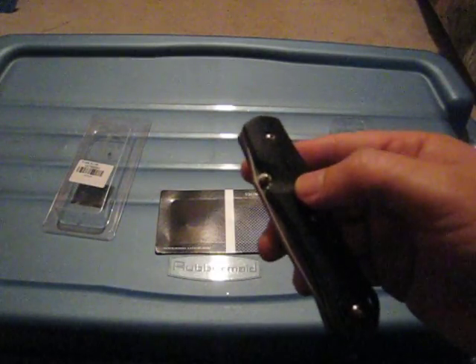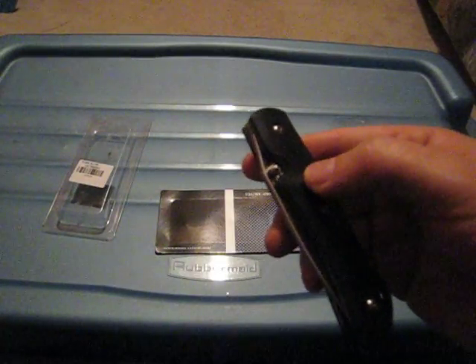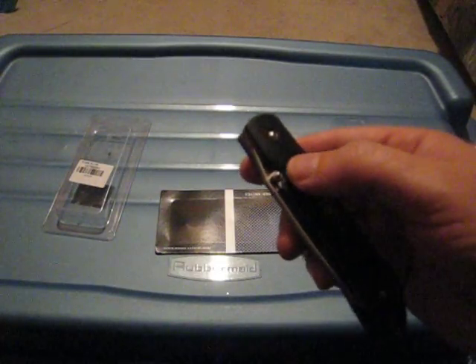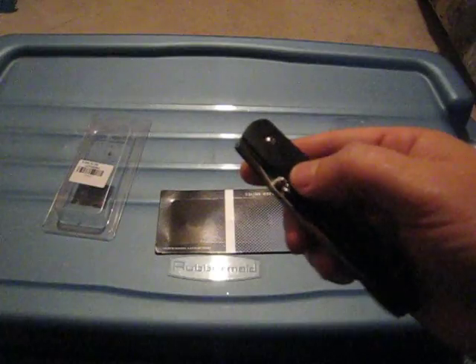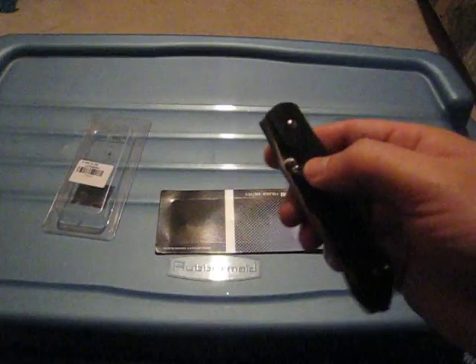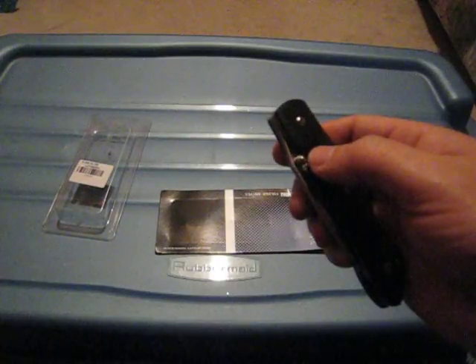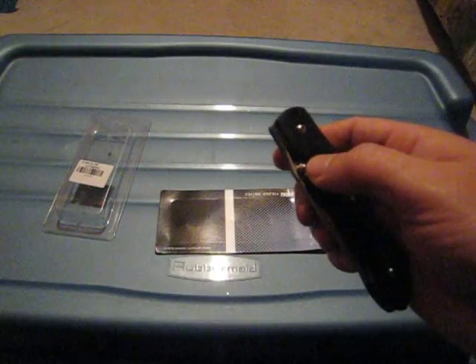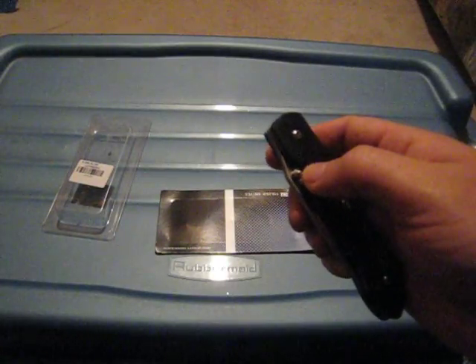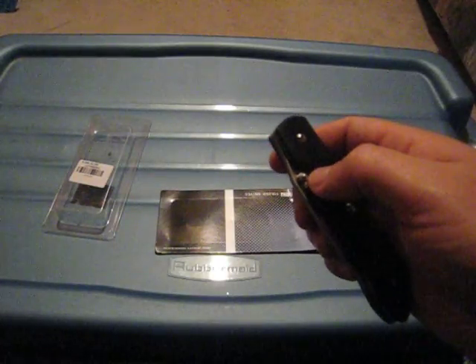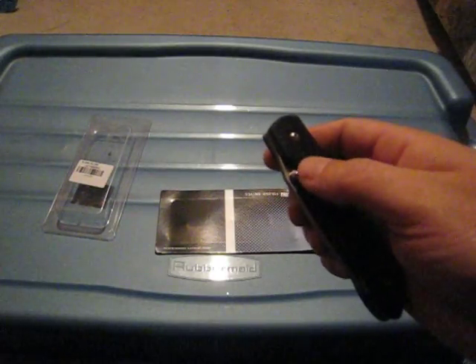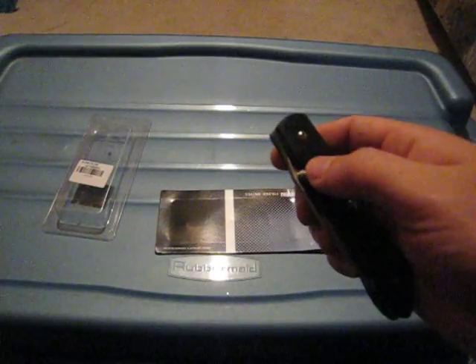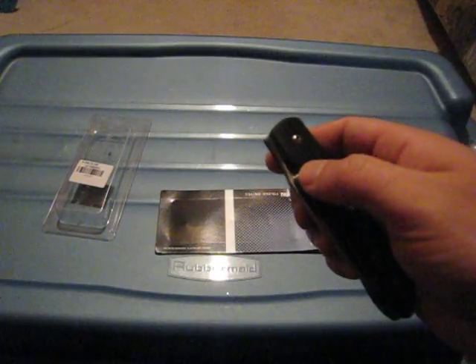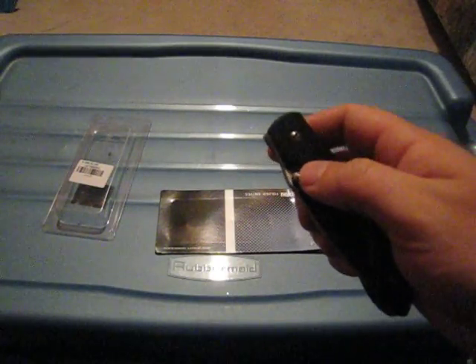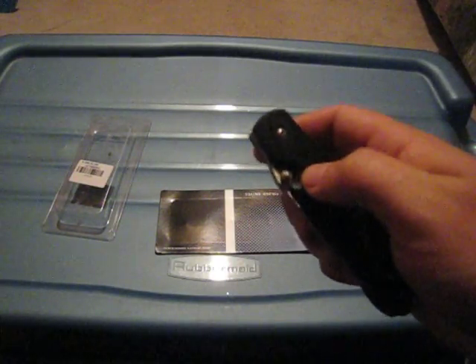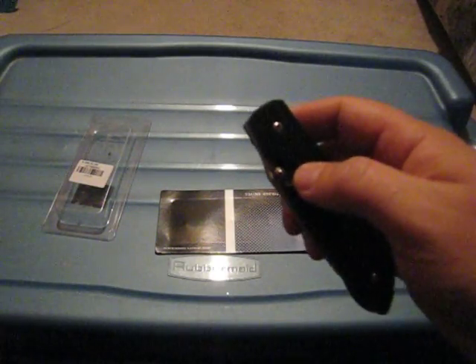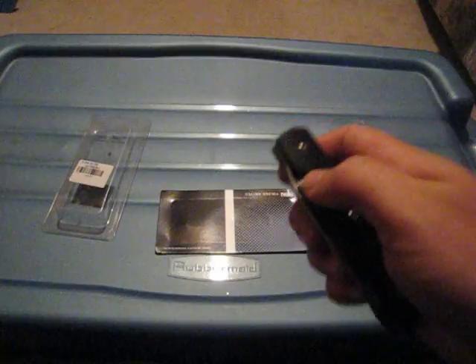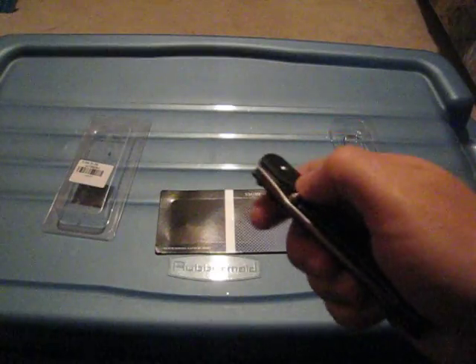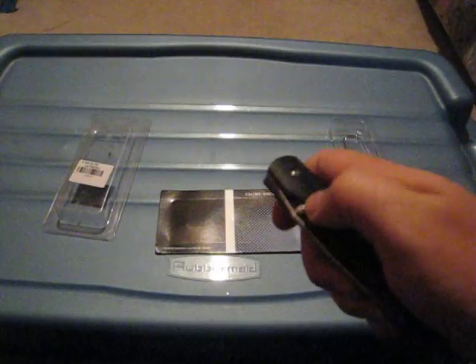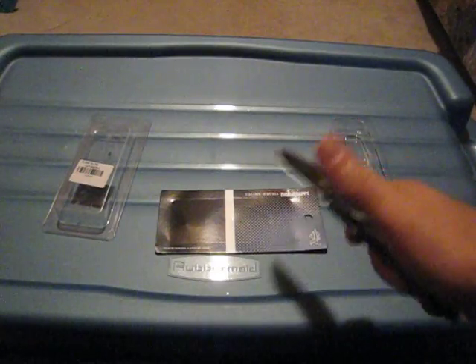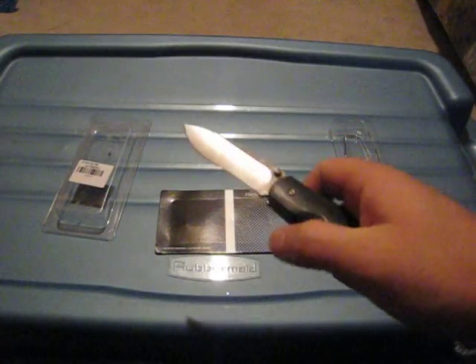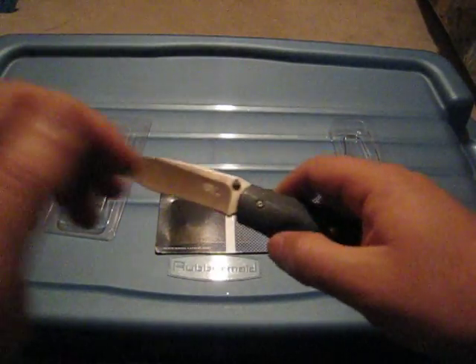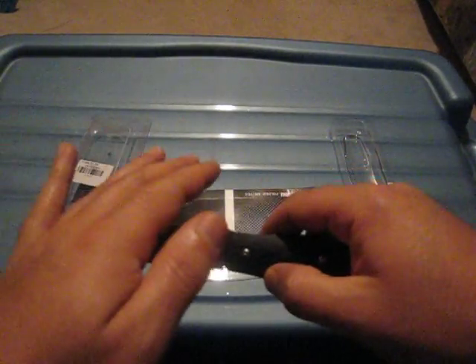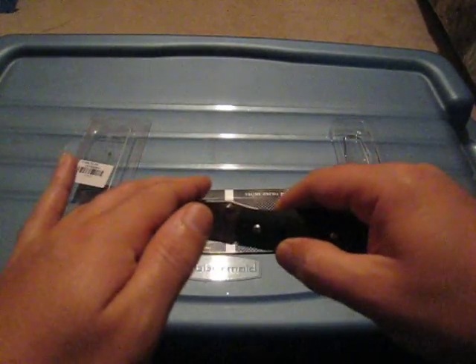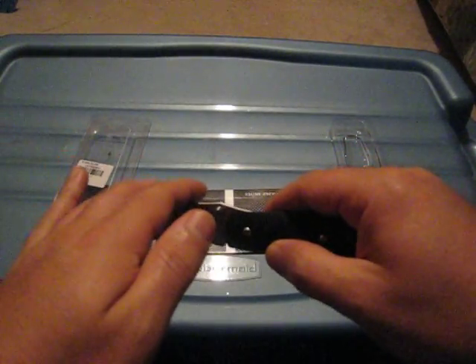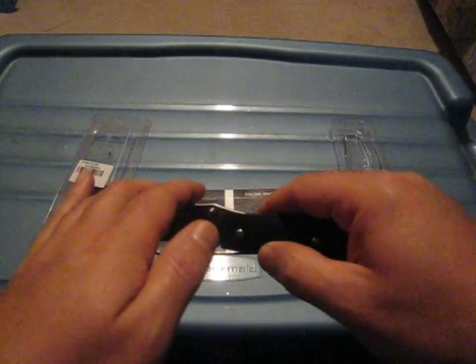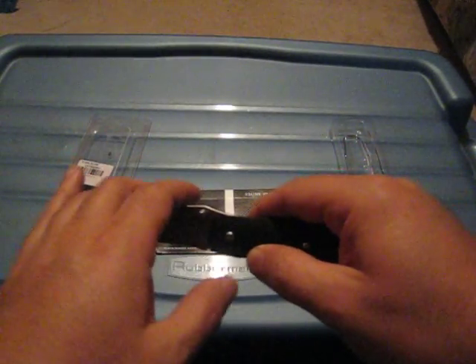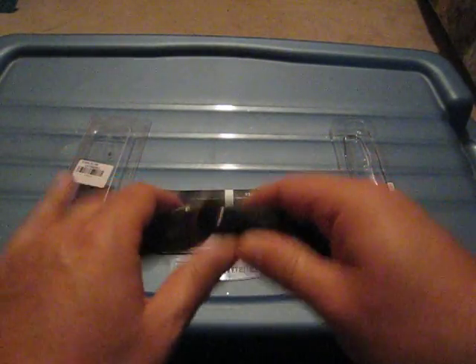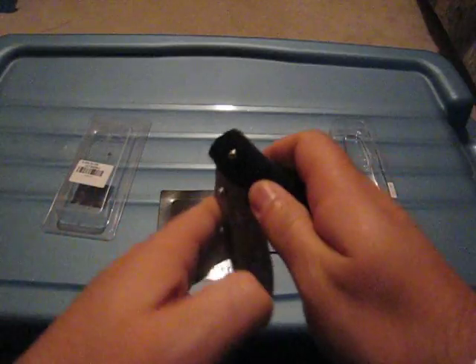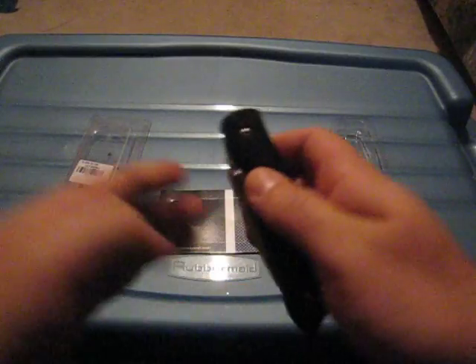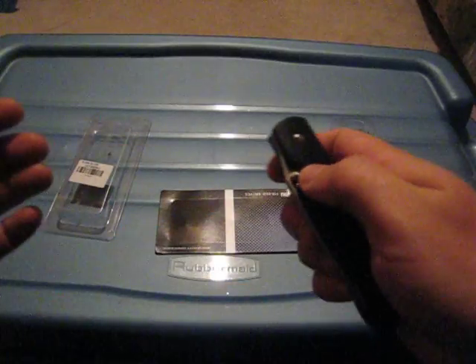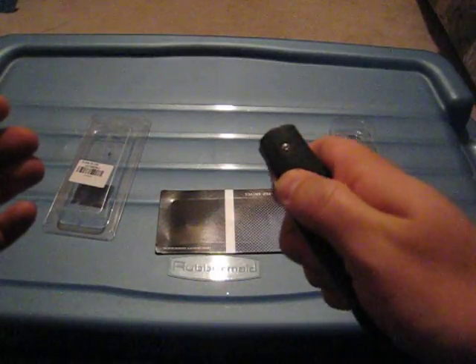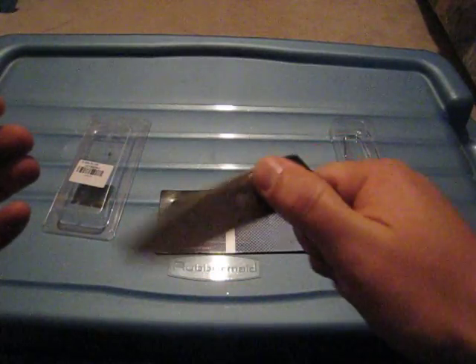Another nice detail is the groove here to help with the deployment of the knife. This is no flicker by any means — it can be flicked like any knife, but that's not what this knife is meant for. It's meant to be opened nice and soft.